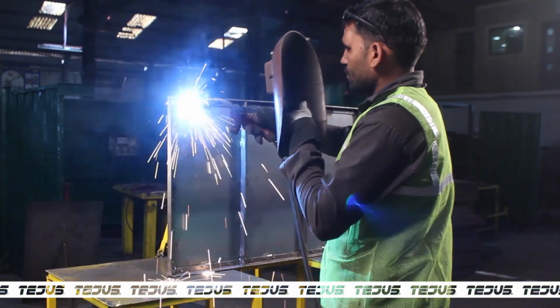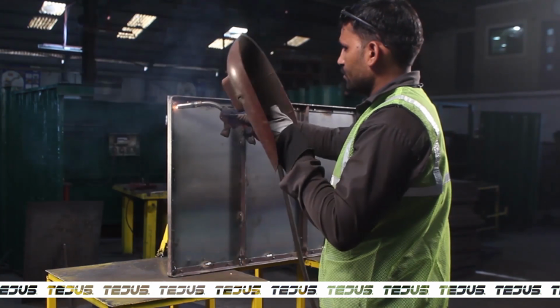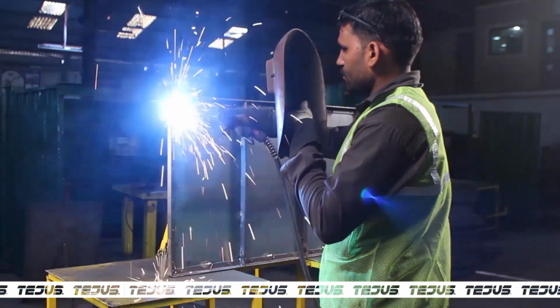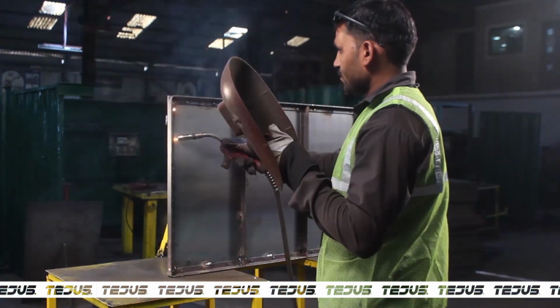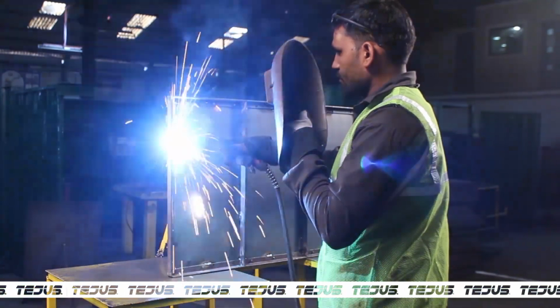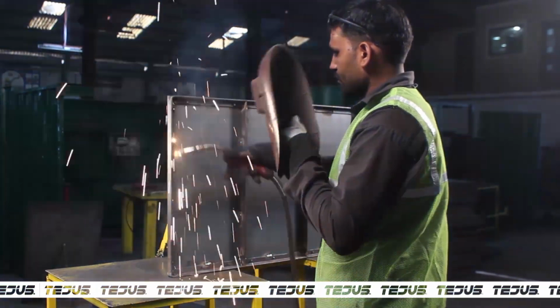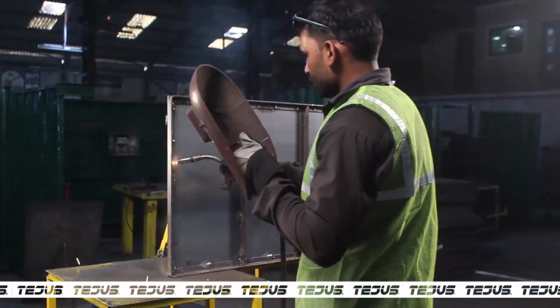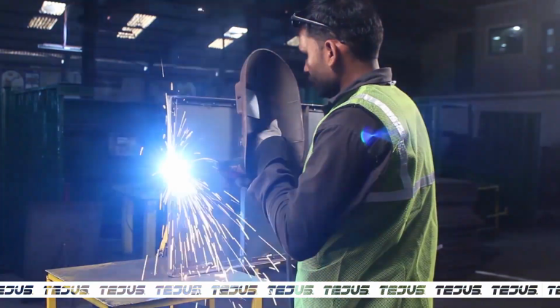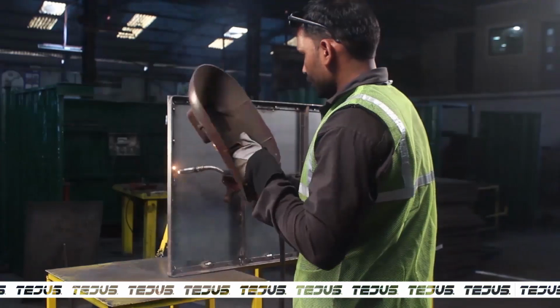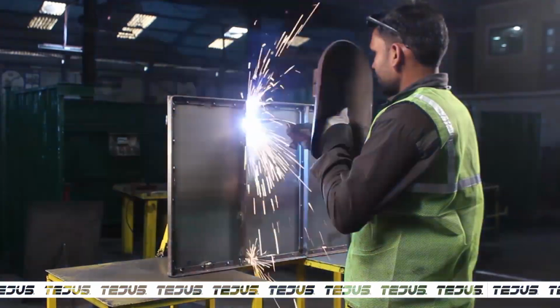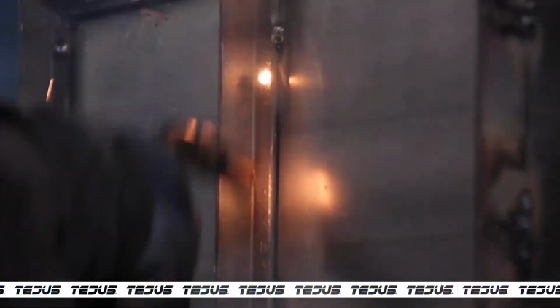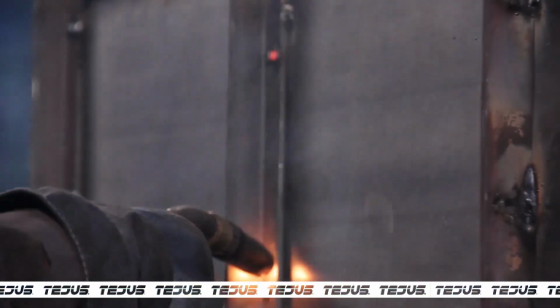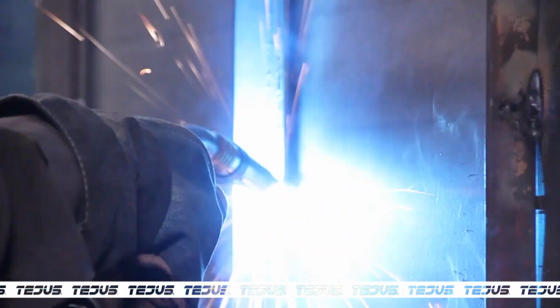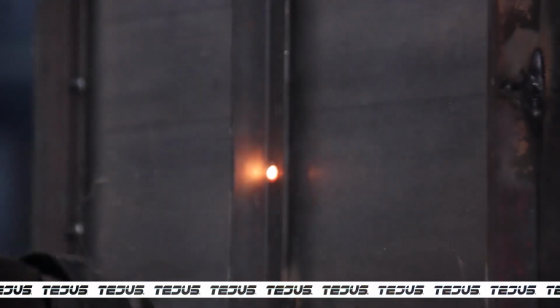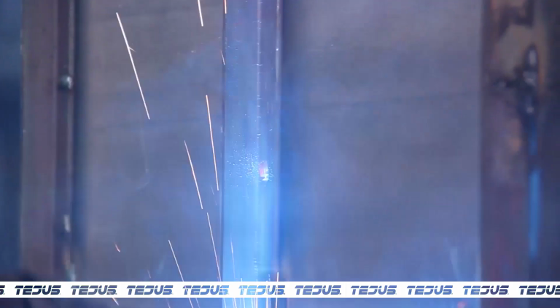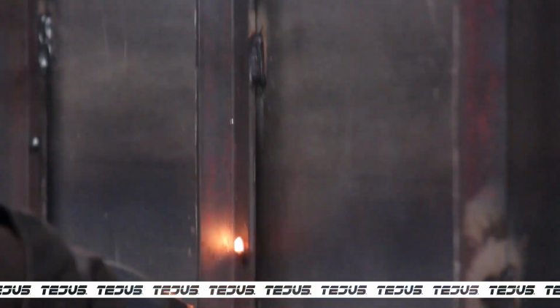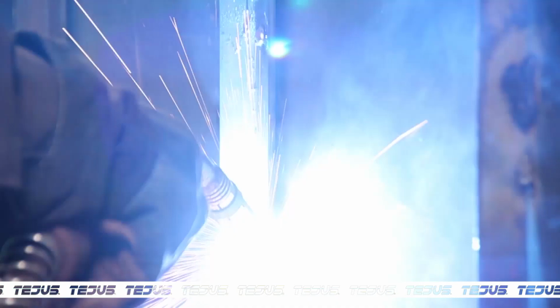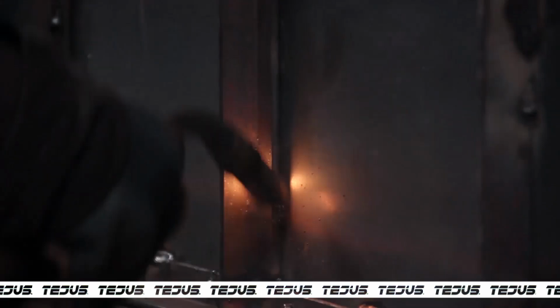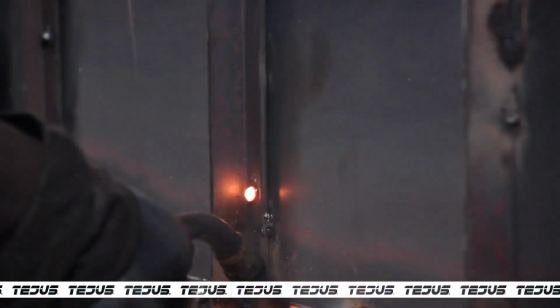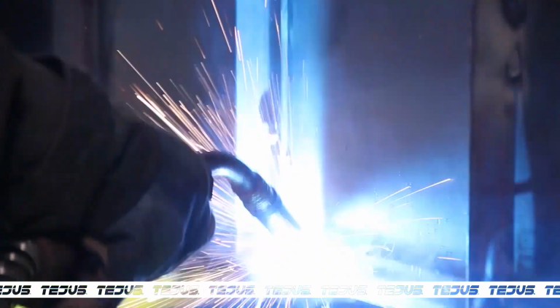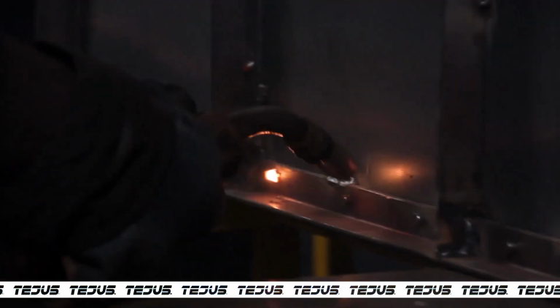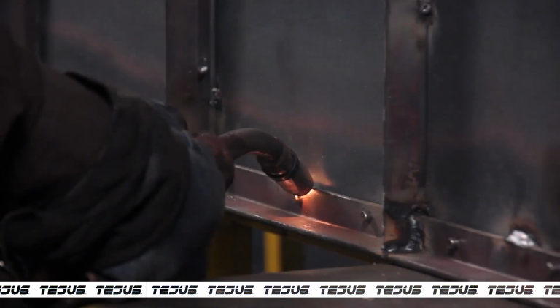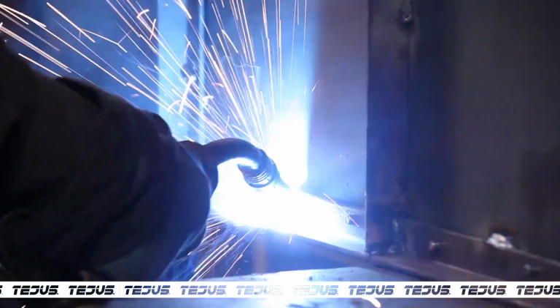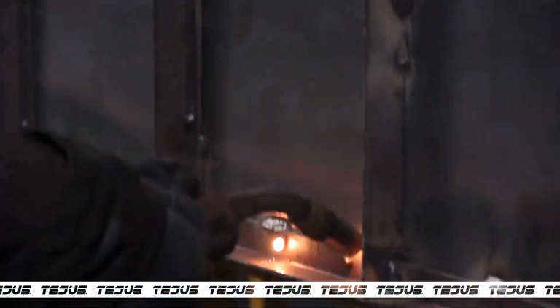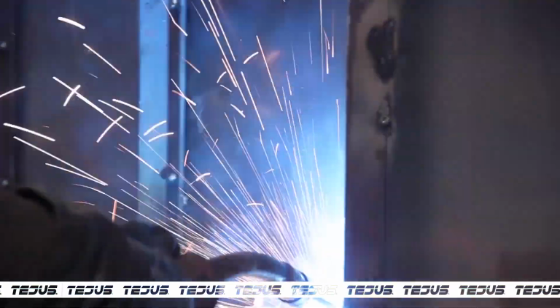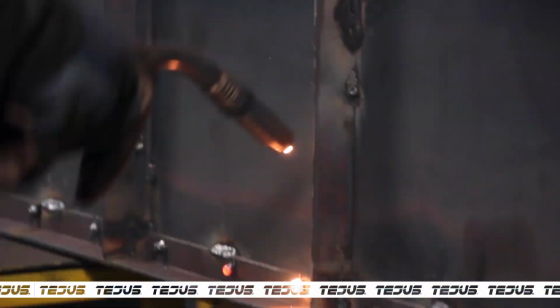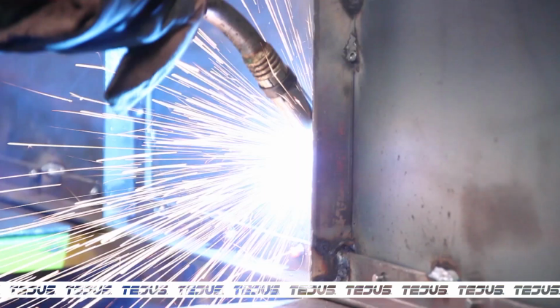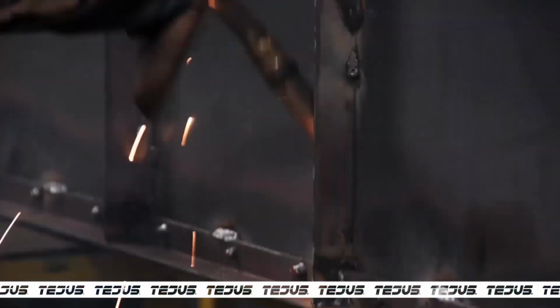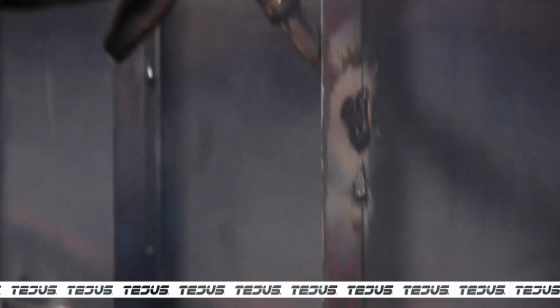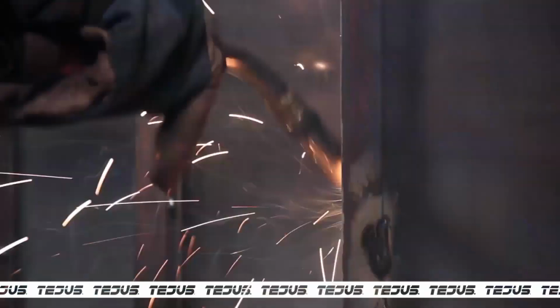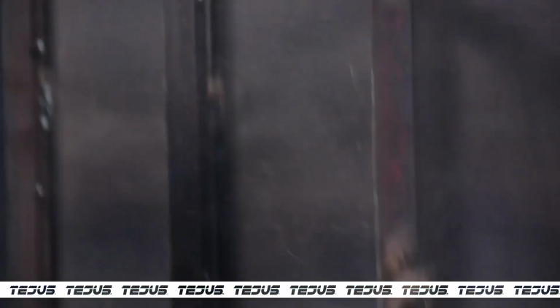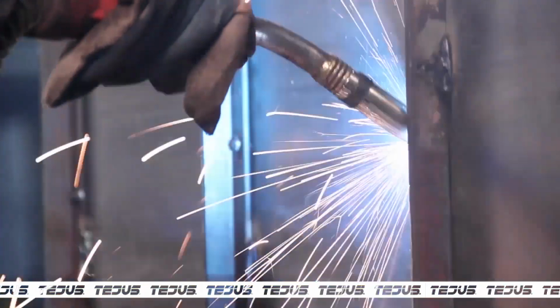Then the rivets are individually welded with the plate and the frame to ensure durability with CO2 welding rectifiers. Each rivet has to be individually welded so that they are fixed and create a stronghold.